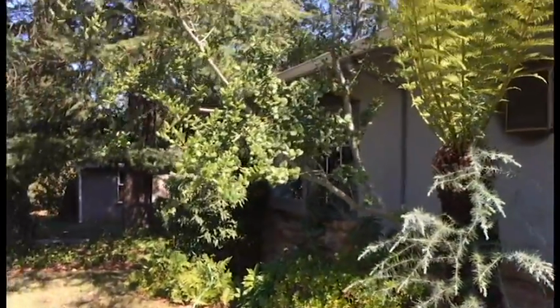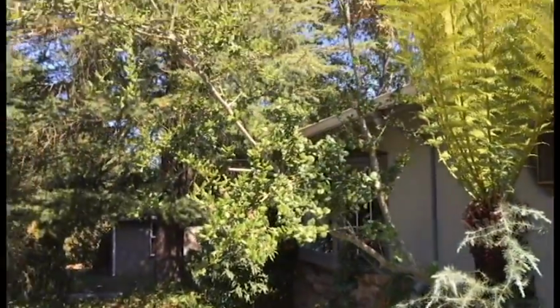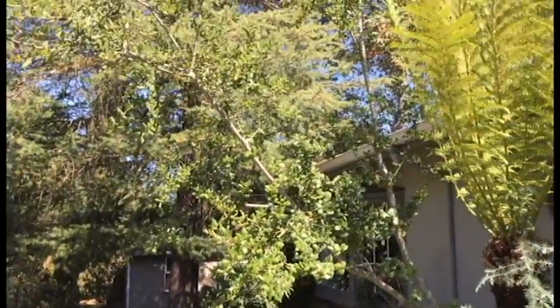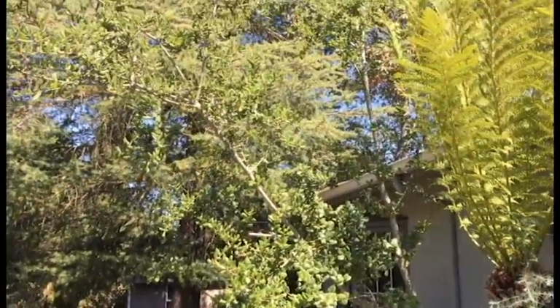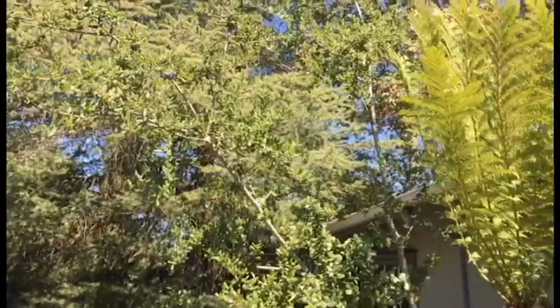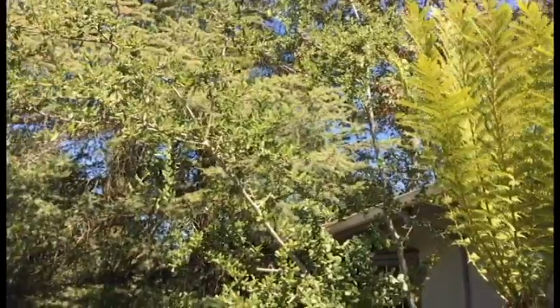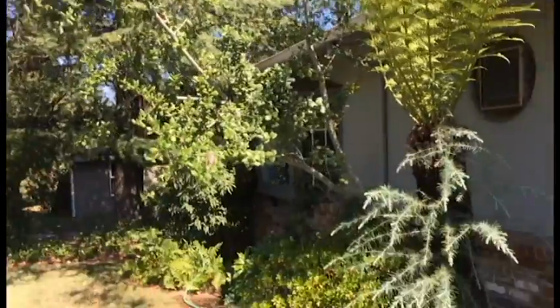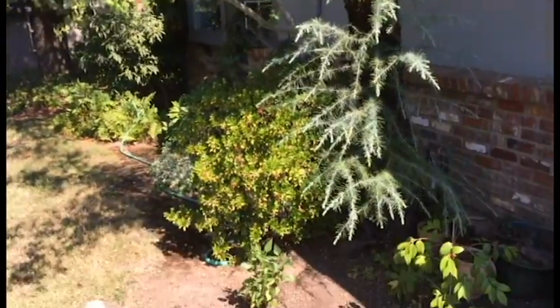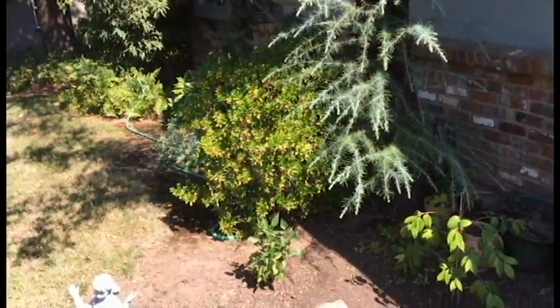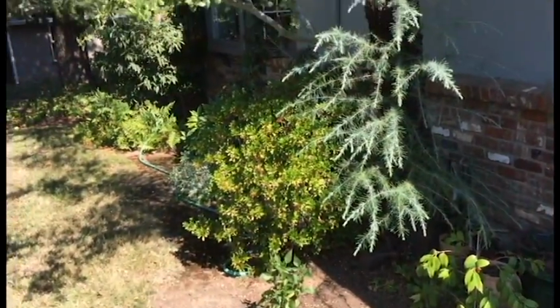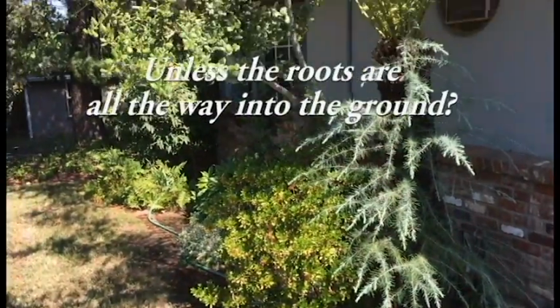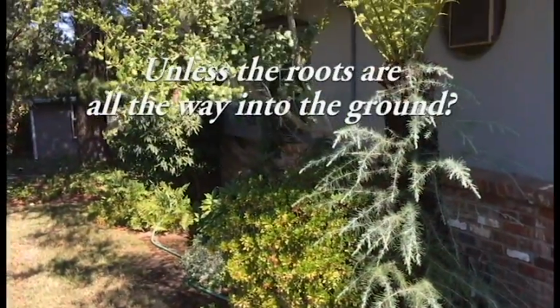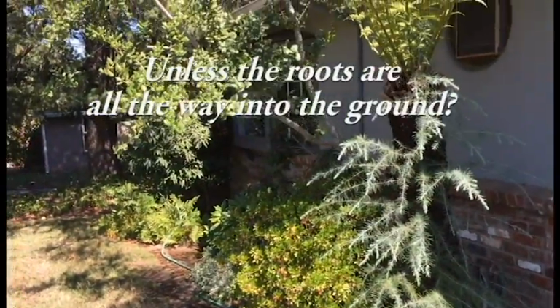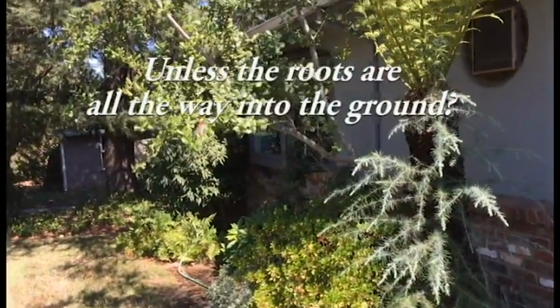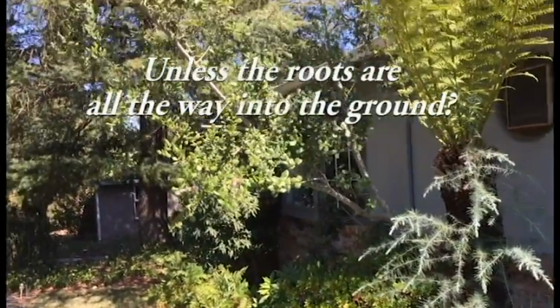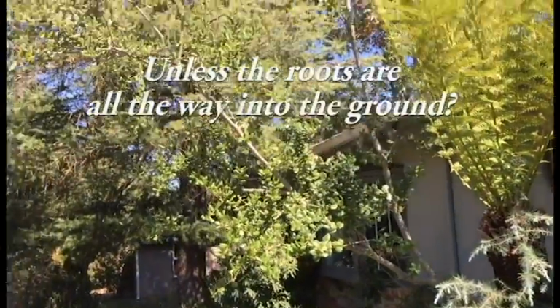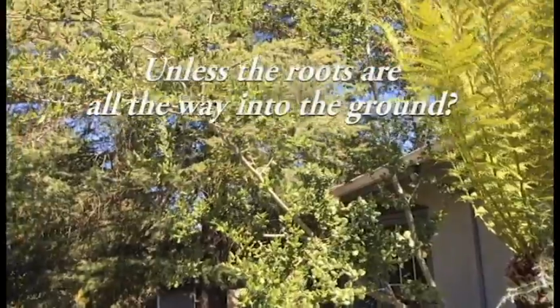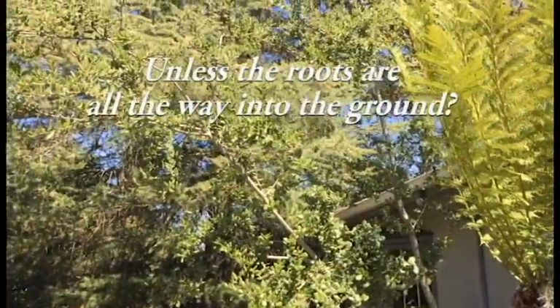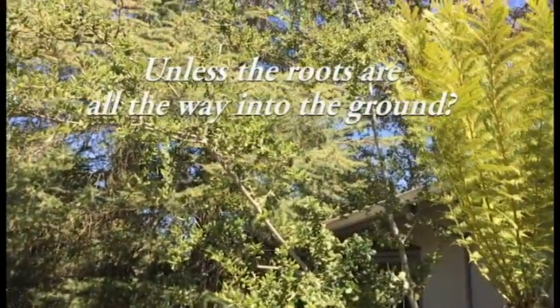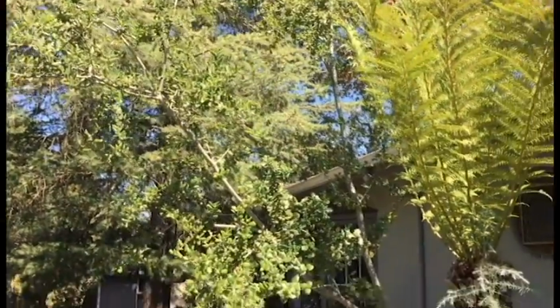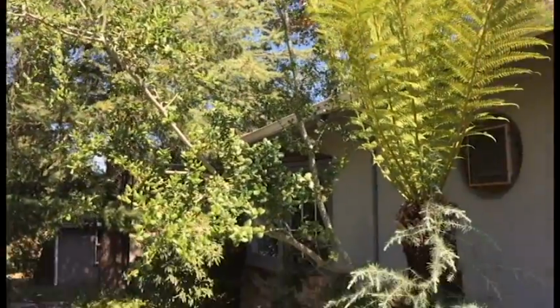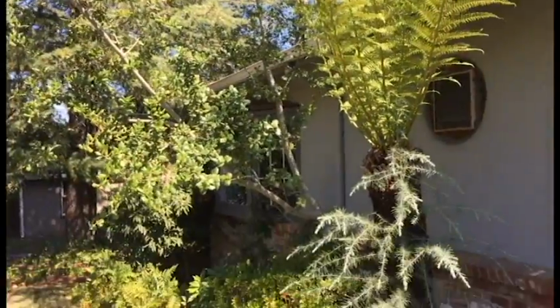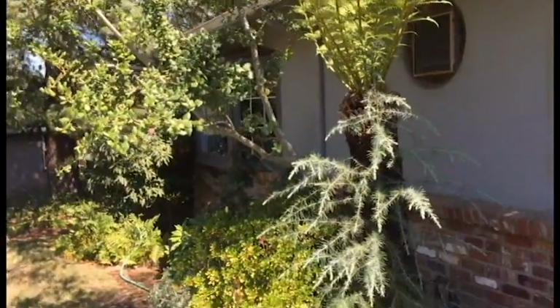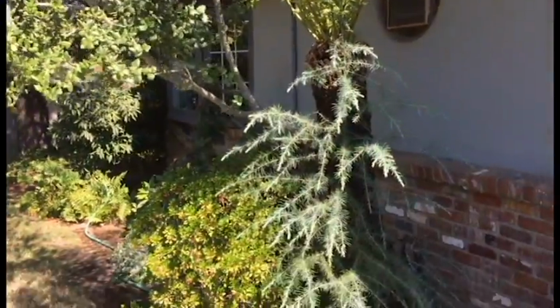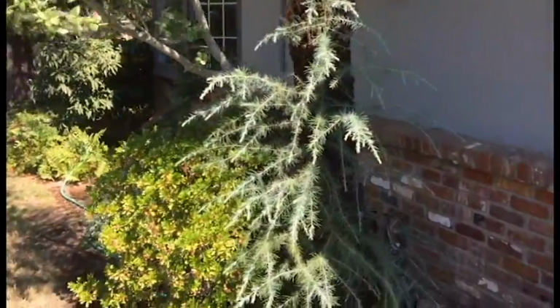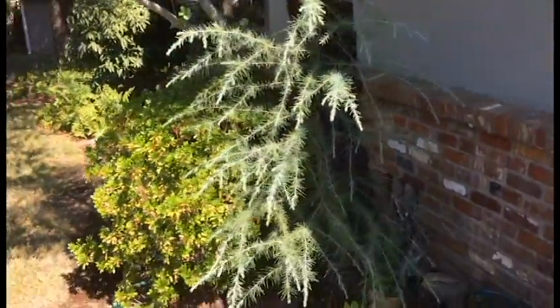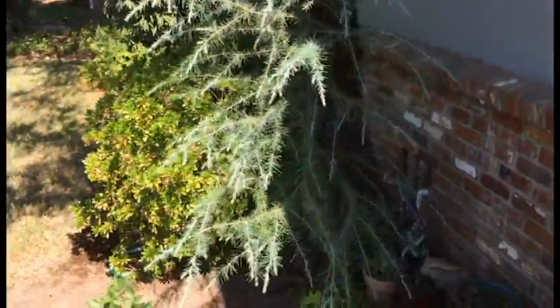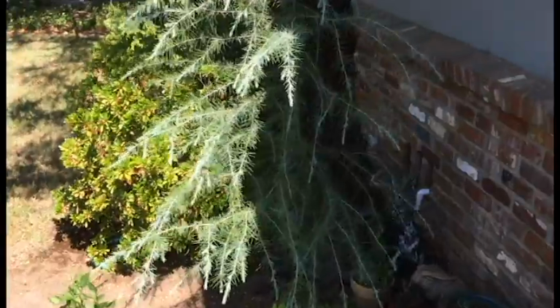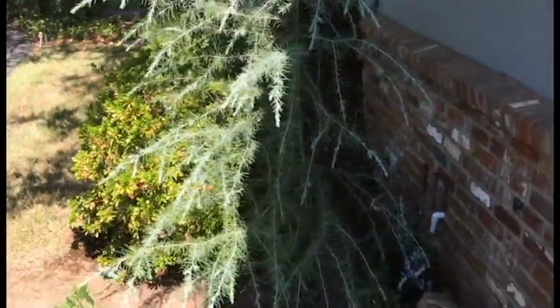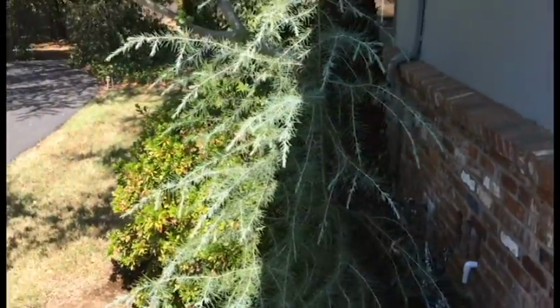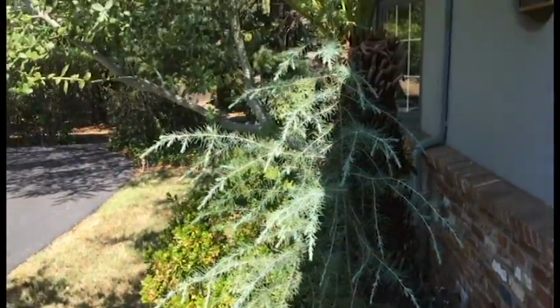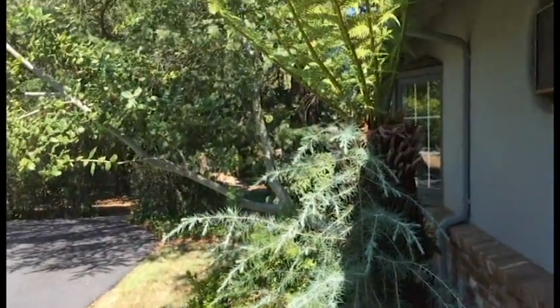I told her that if she doesn't prune it and it continues to grow, it's probably going to pull the fern down. But she thinks it's an anomaly and she likes it — it's unique — so she's going to leave it. See something new every day. That's one of the things I love about this job.